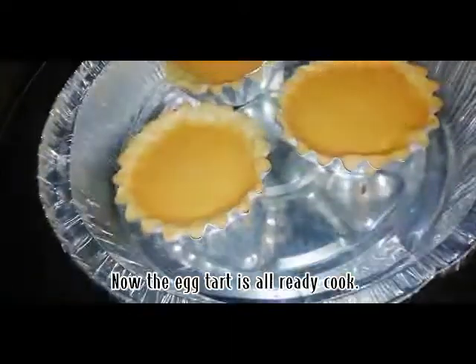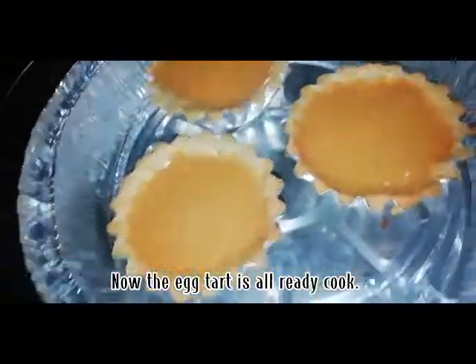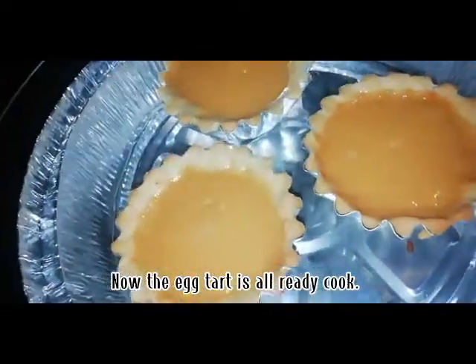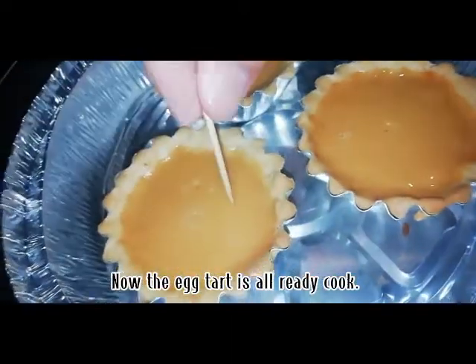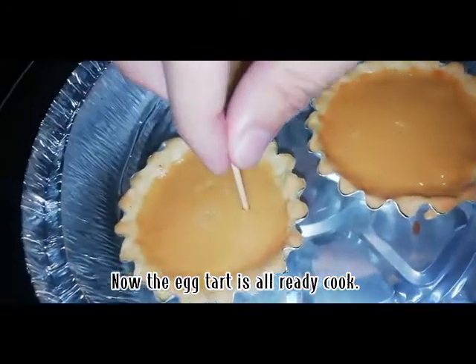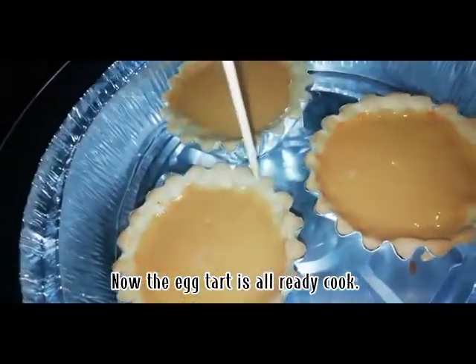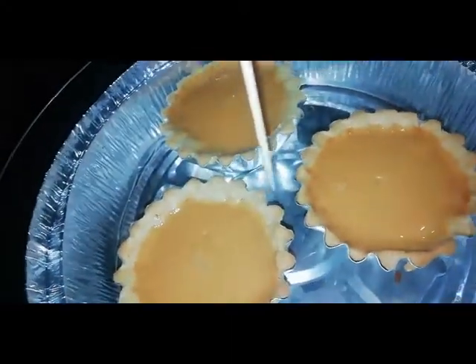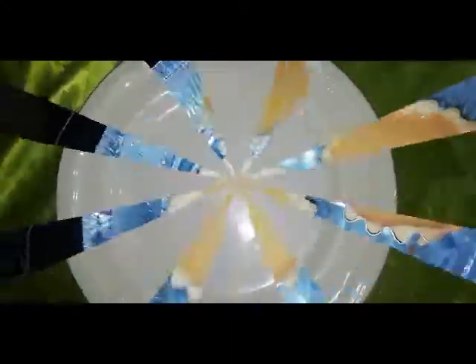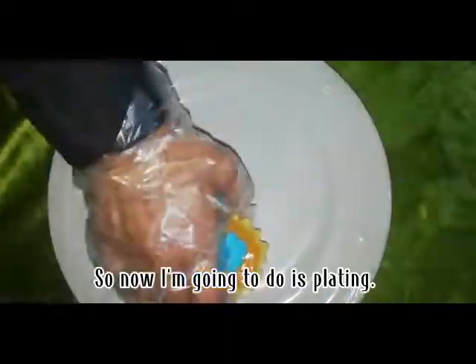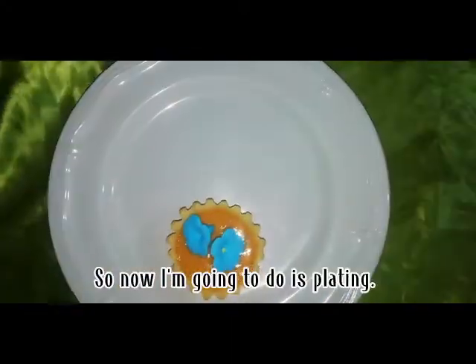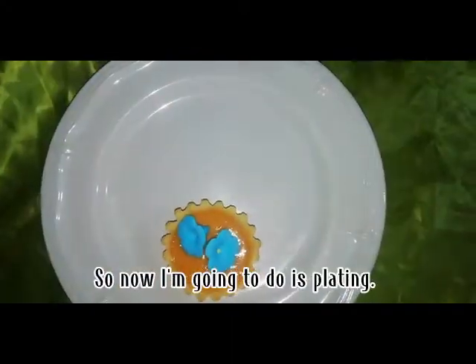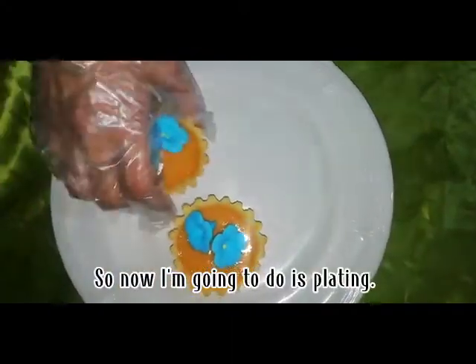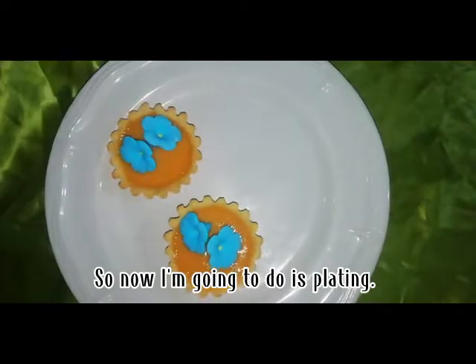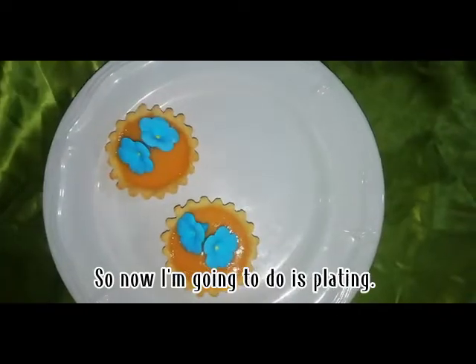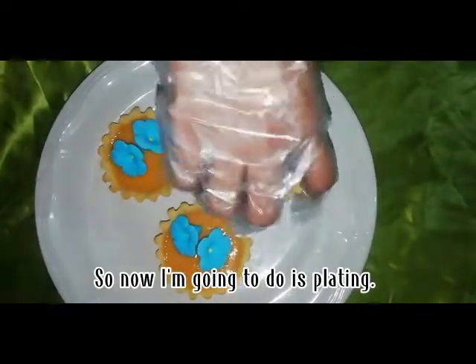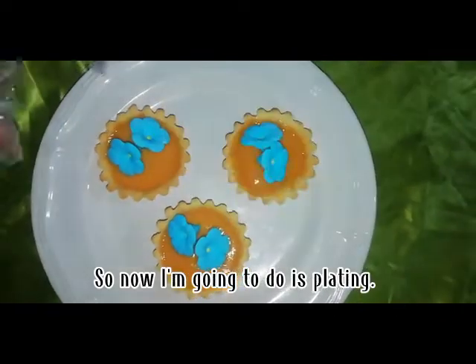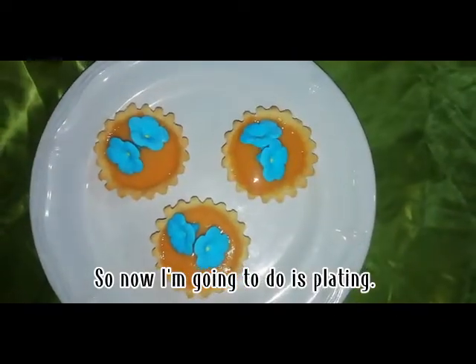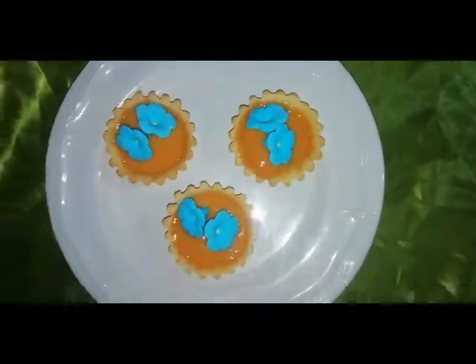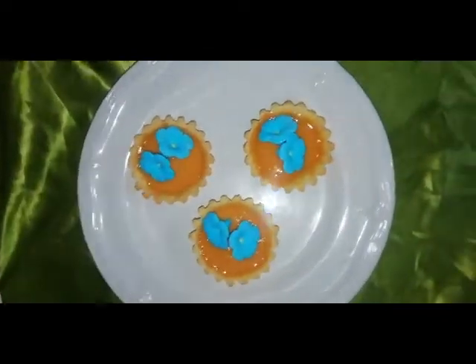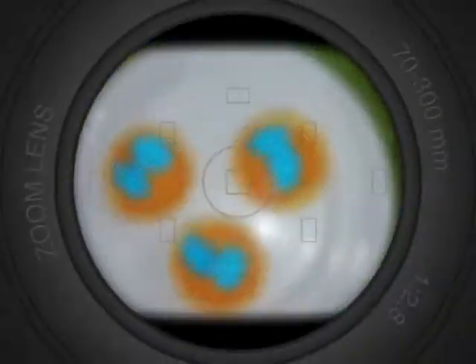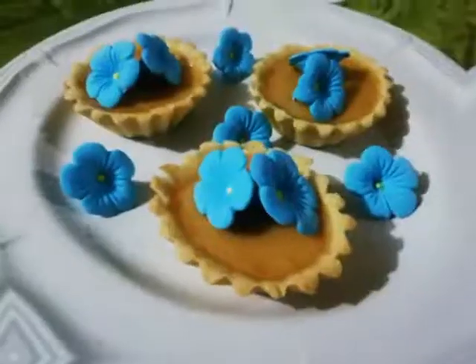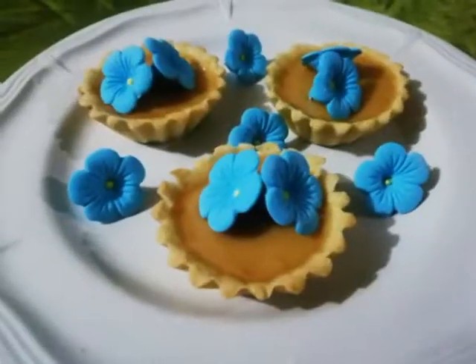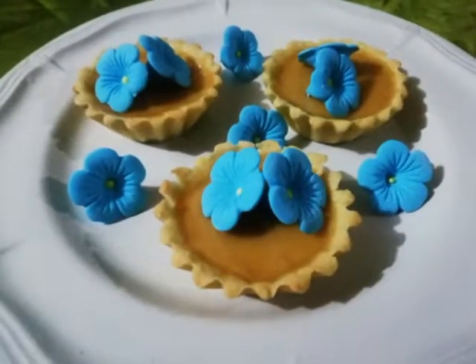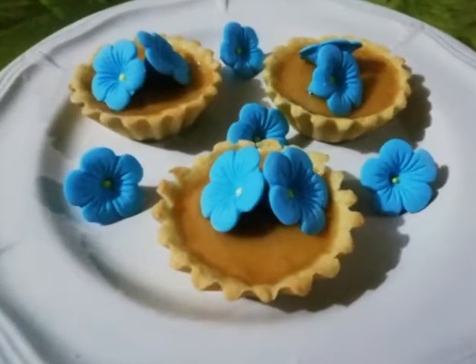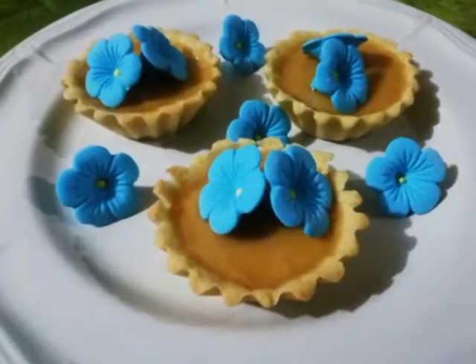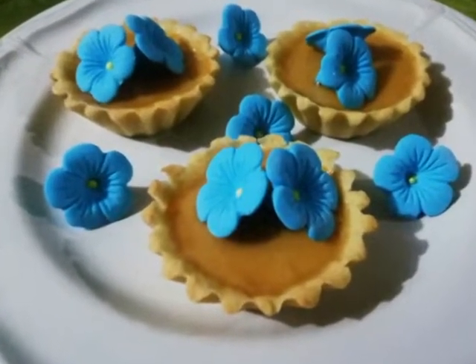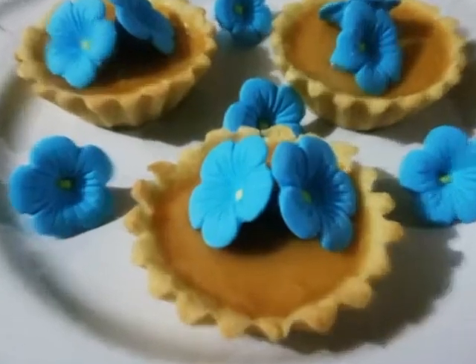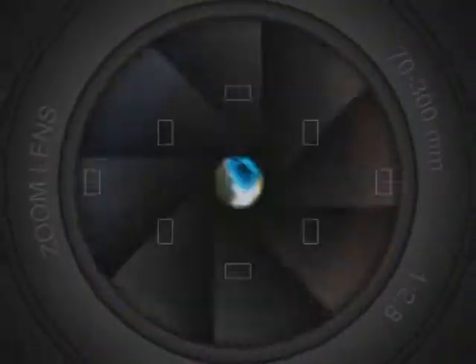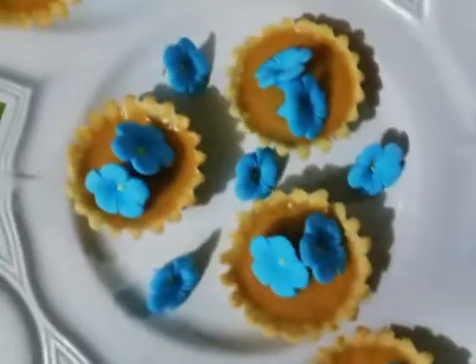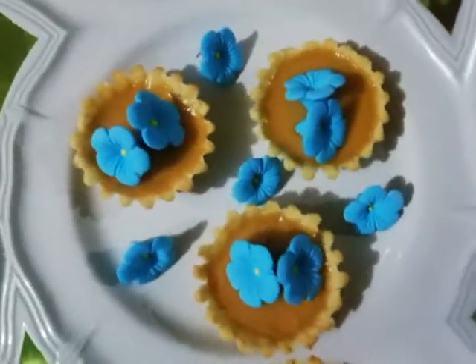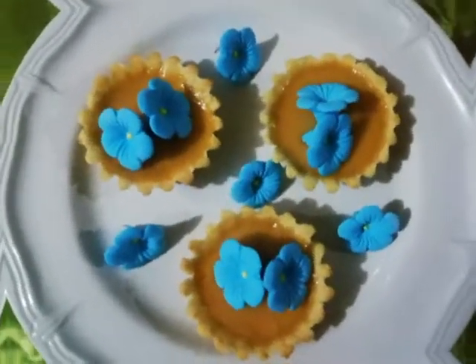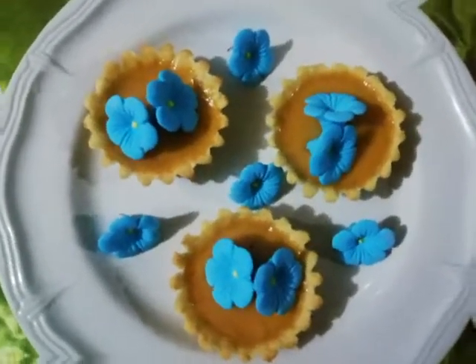Now the egg tart is already cooked. So now I'm going to do the plating. This is my final product. This is the egg tart. Thank you.